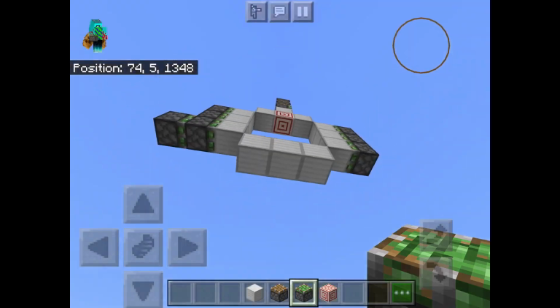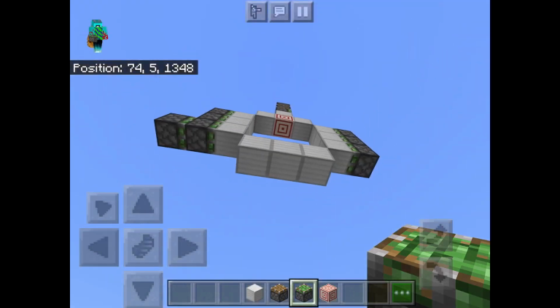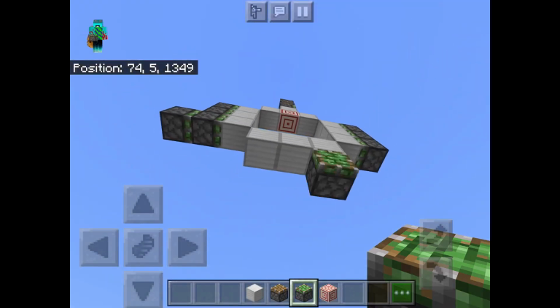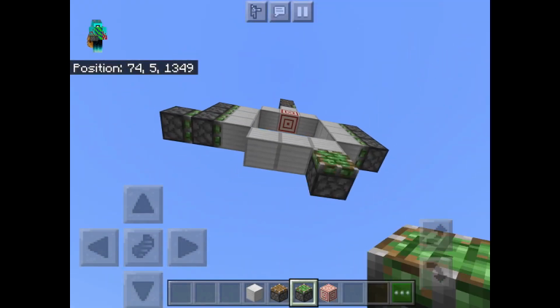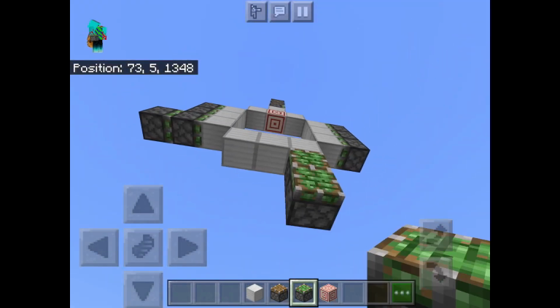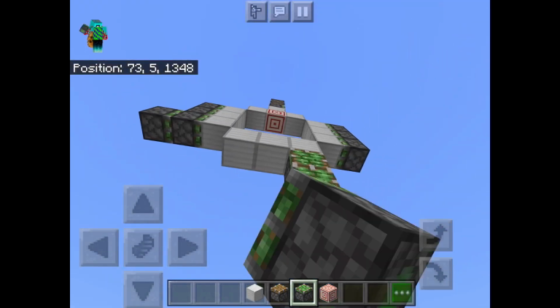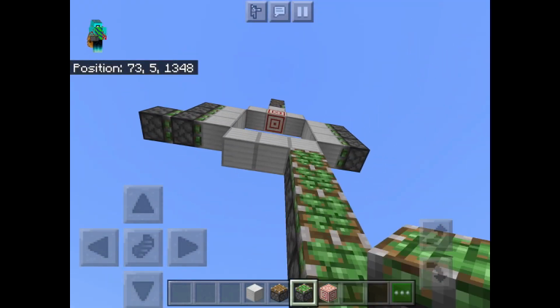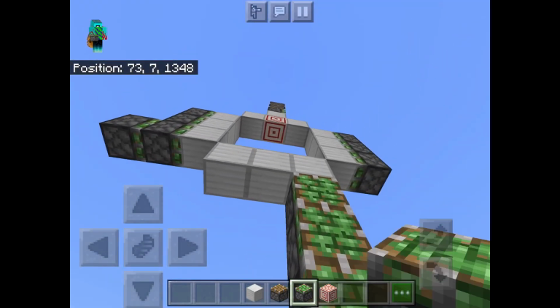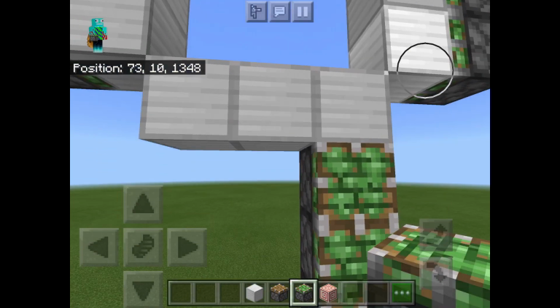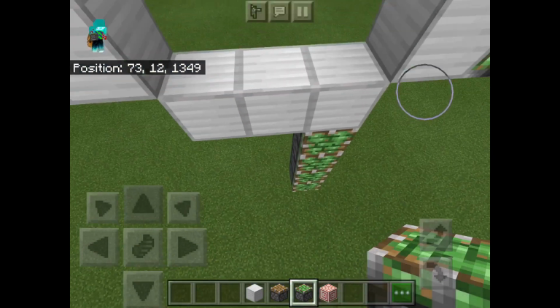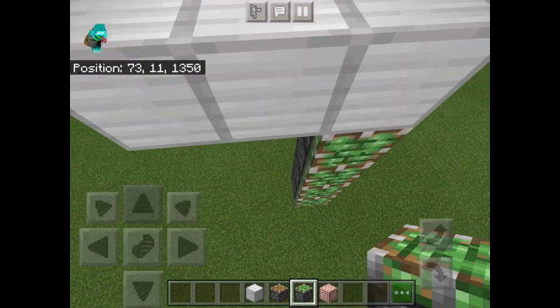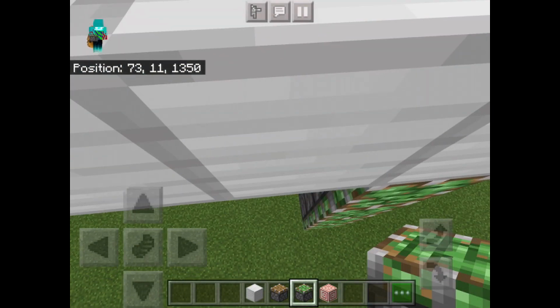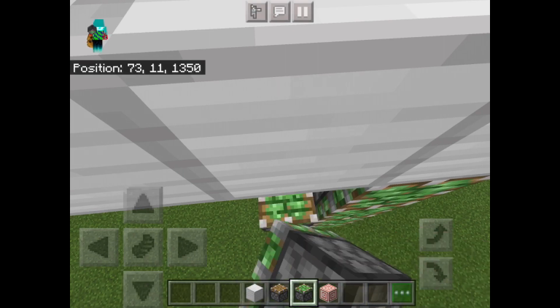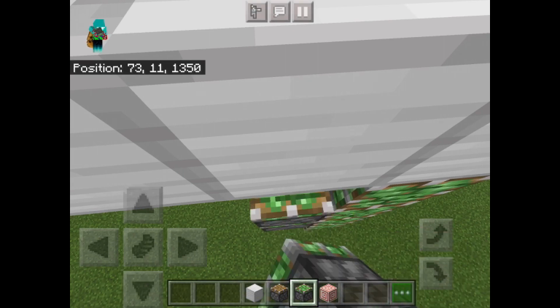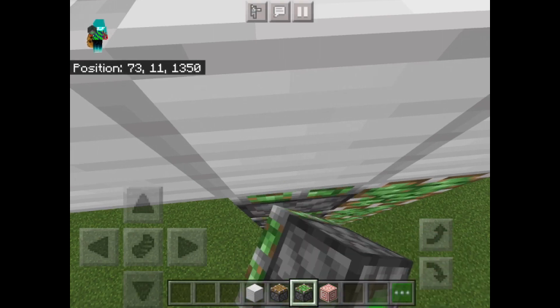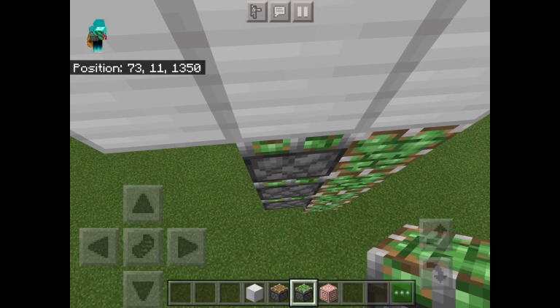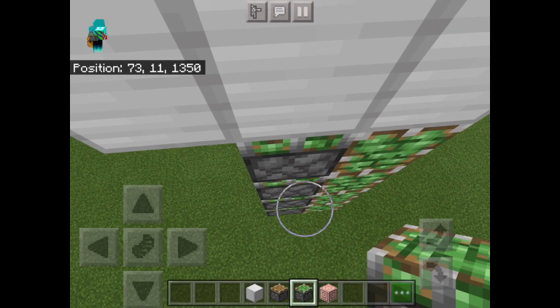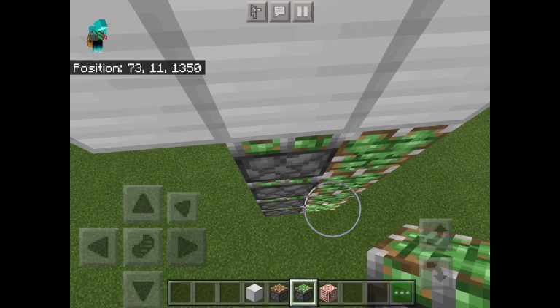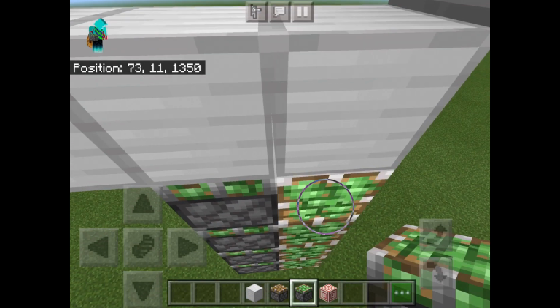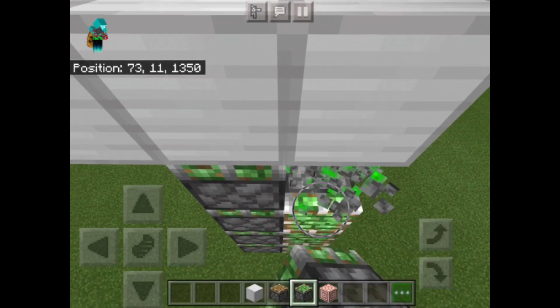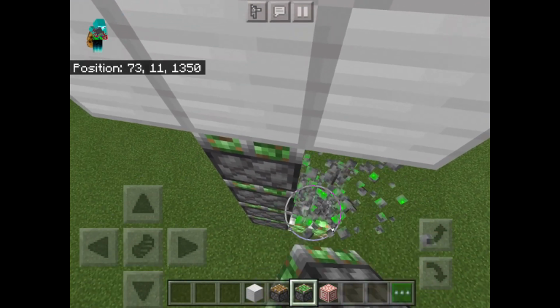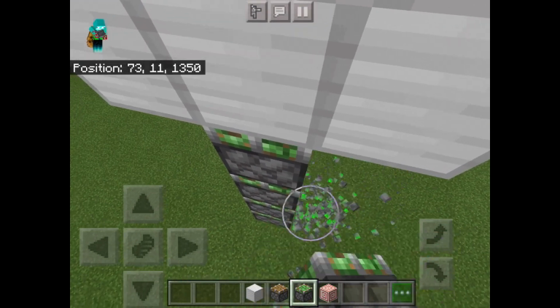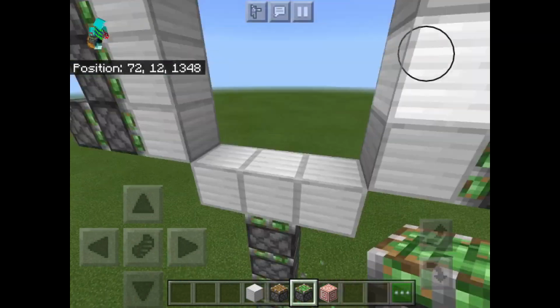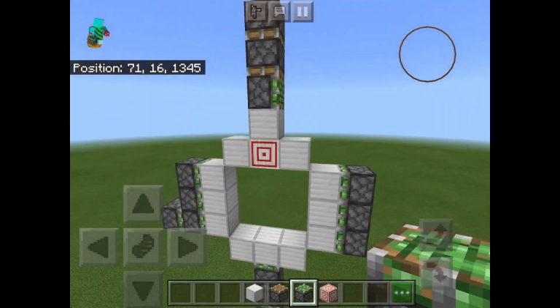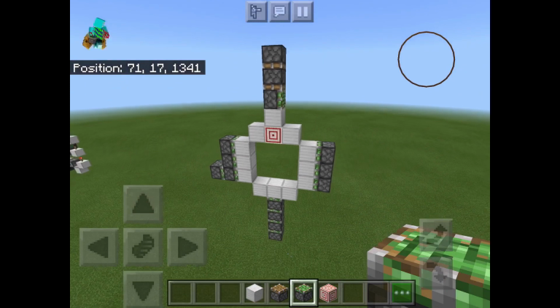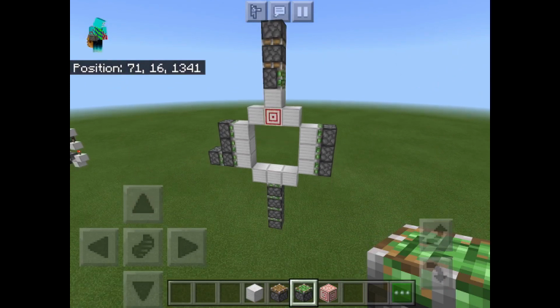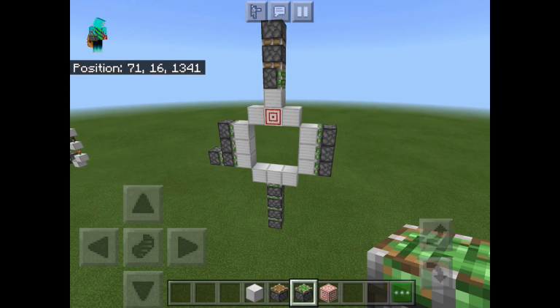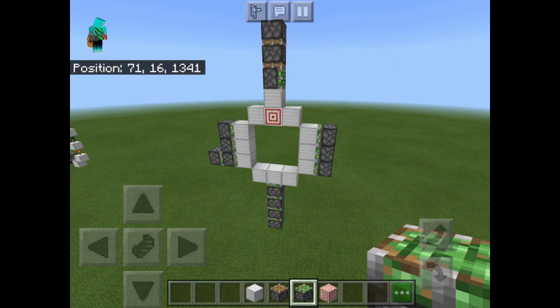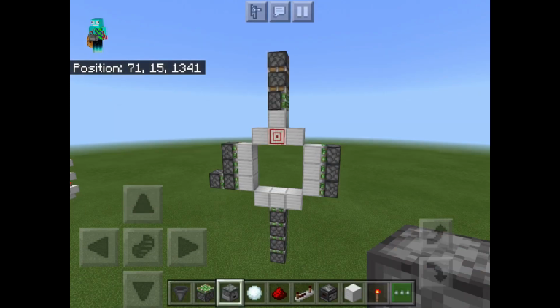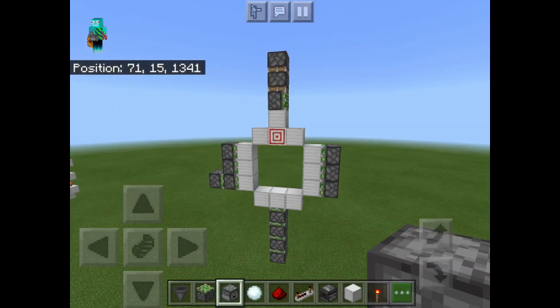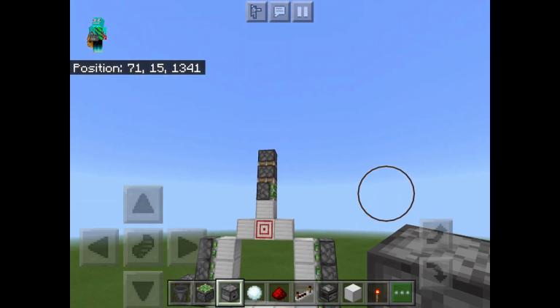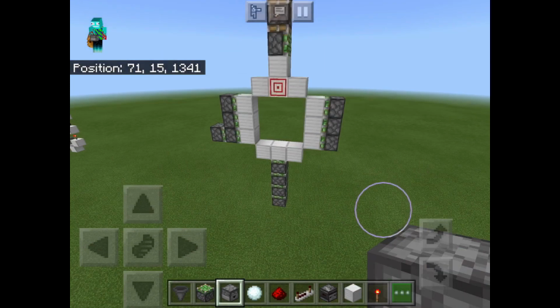Now at the bottom, you're going to place one, two, three, four temporary blocks, and then one, two, three, four sticky pistons facing upwards. And believe it or not, that is actually the entire piston layout done.